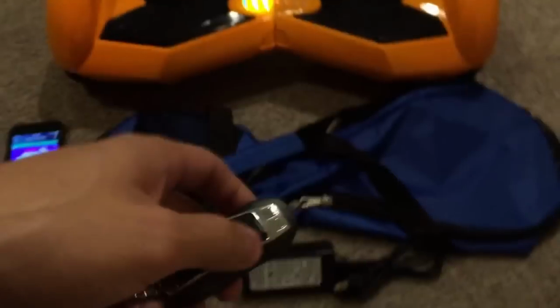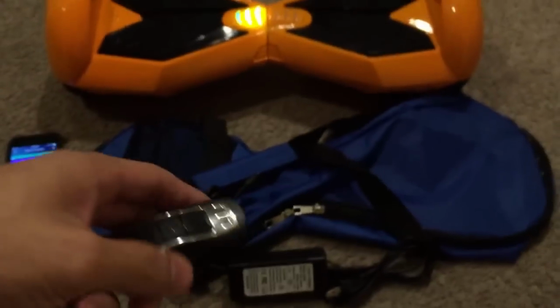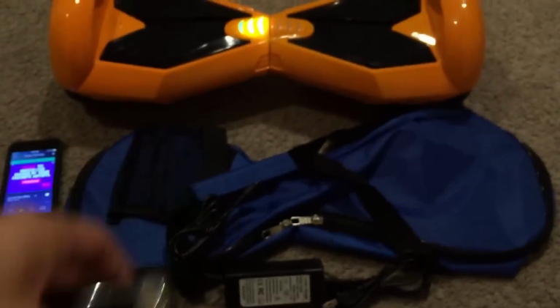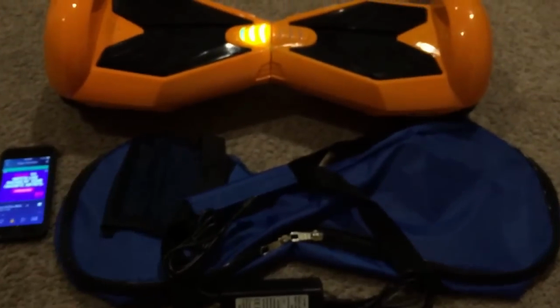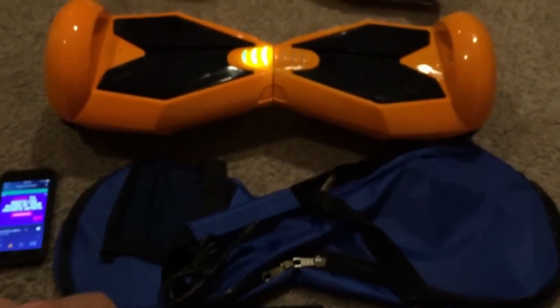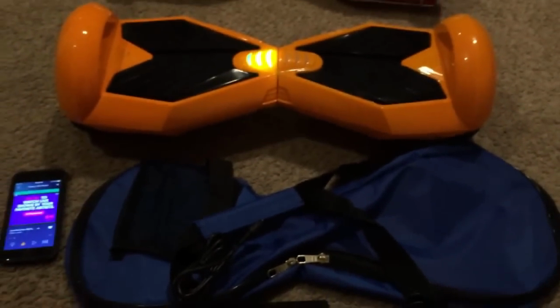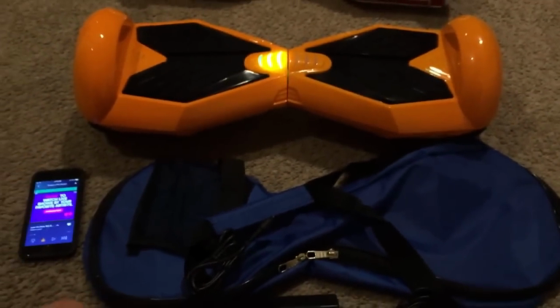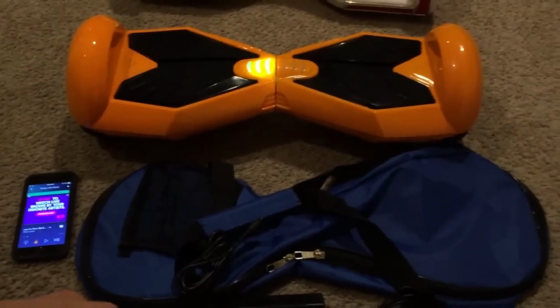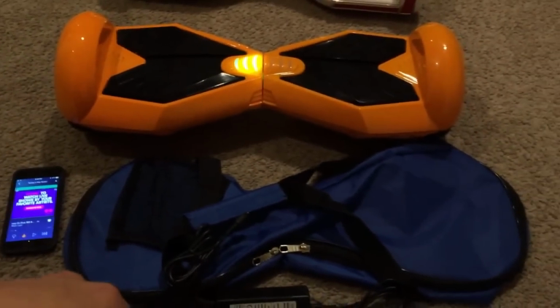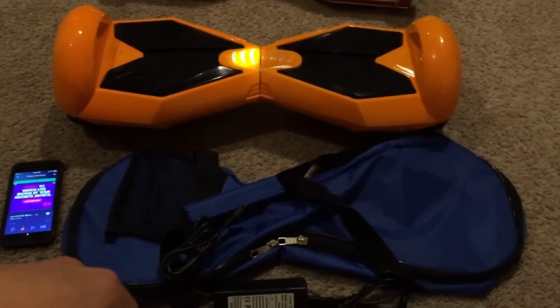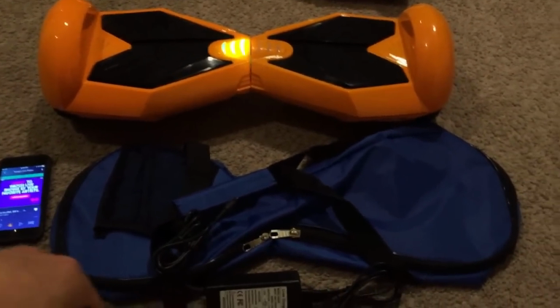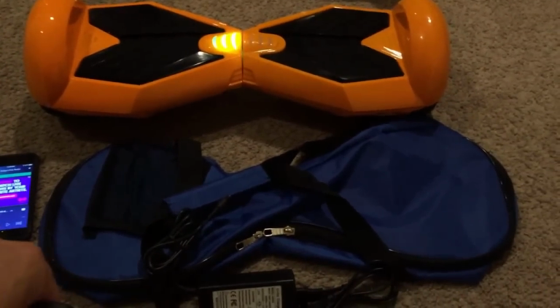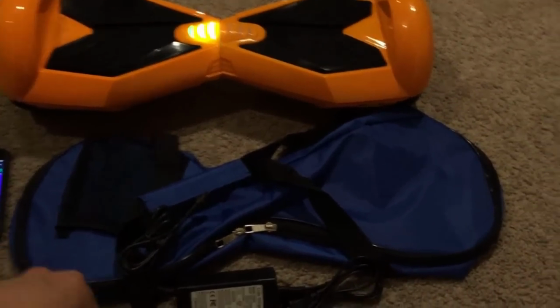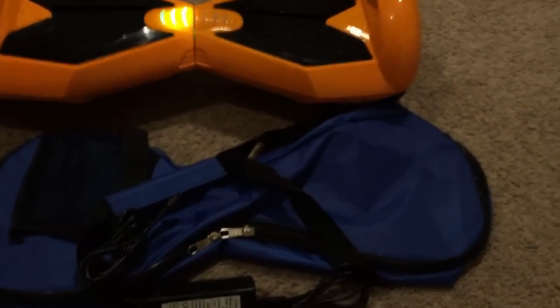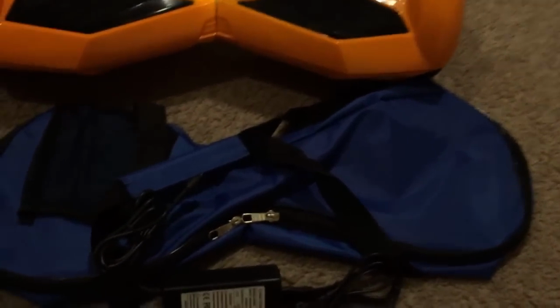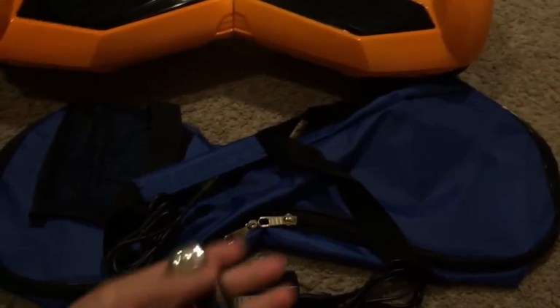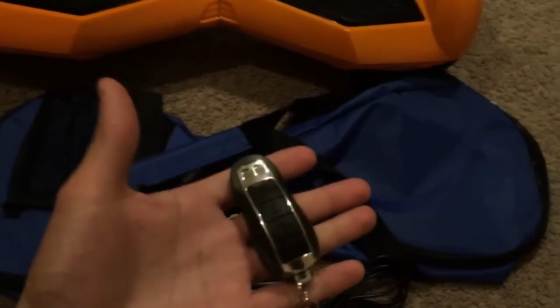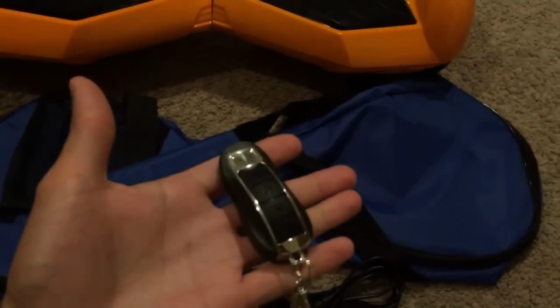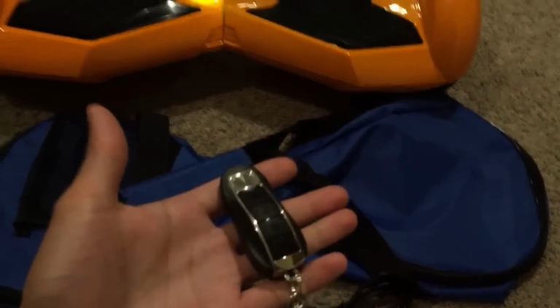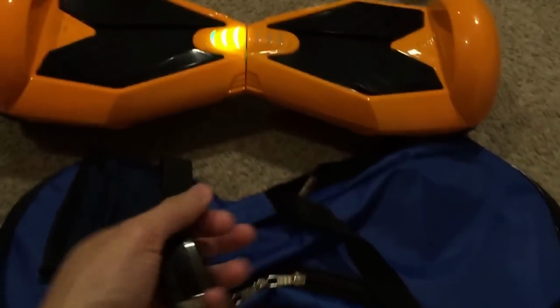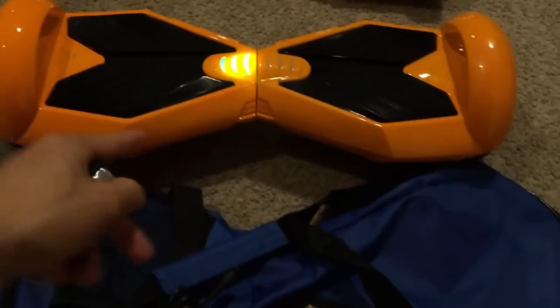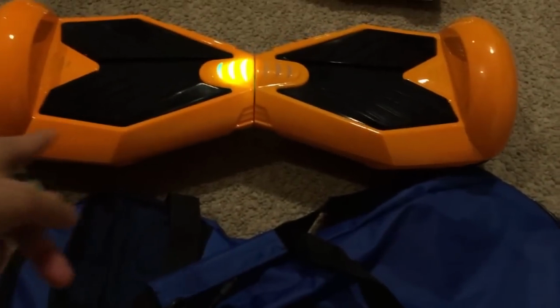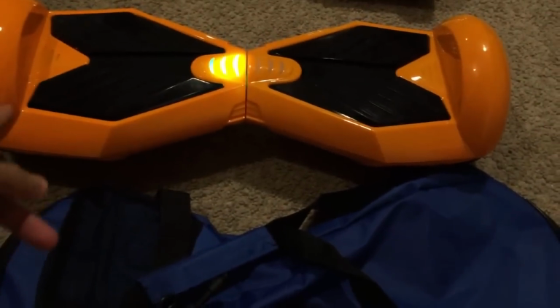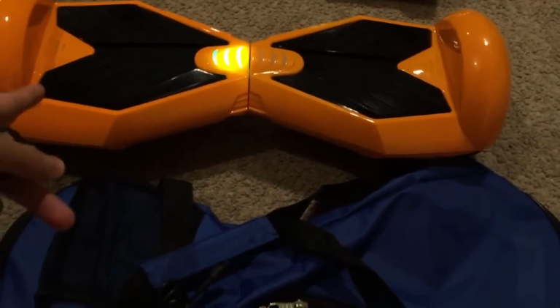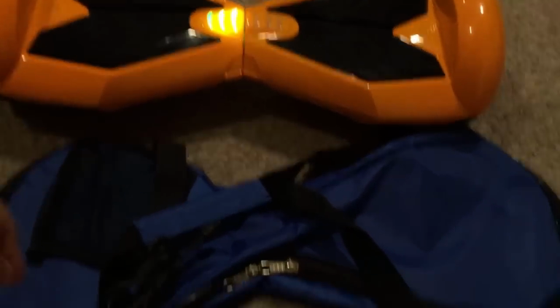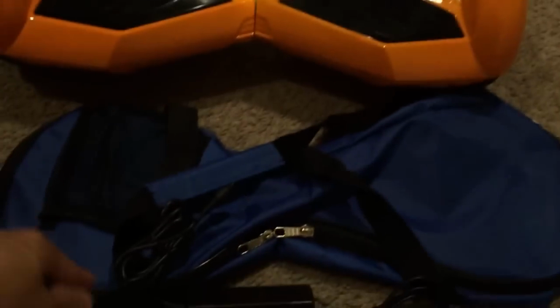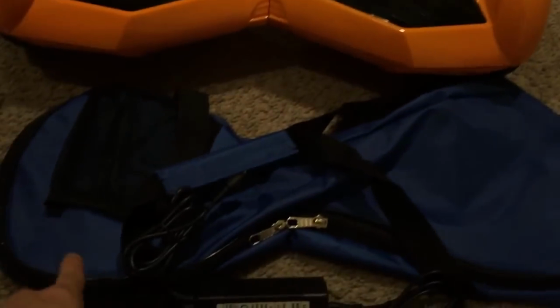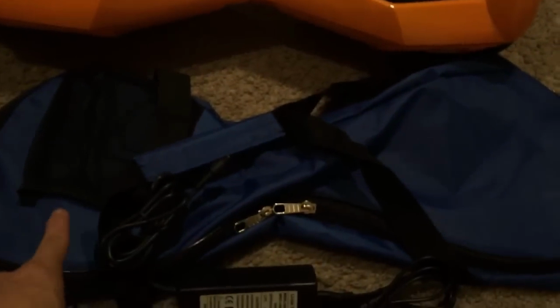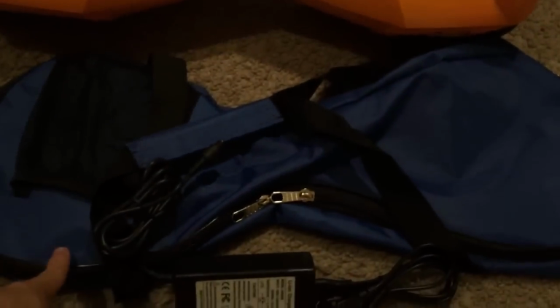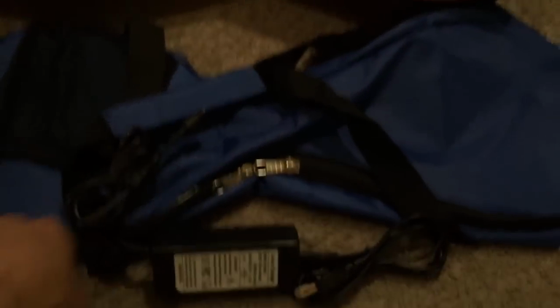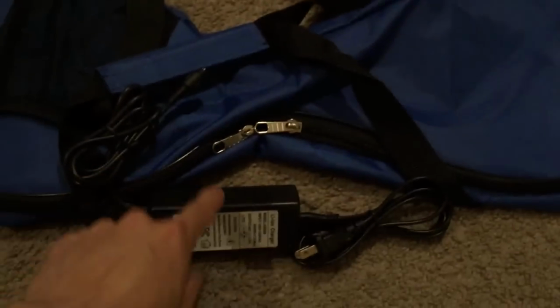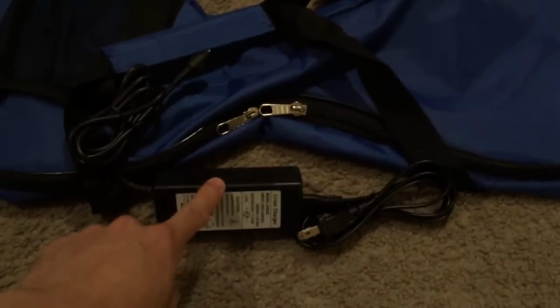I actually got this one as a bundle package, so it comes with the key fob, comes with the hoverboard, comes with this bag and the adapter.